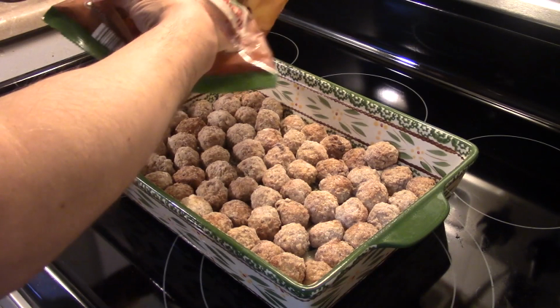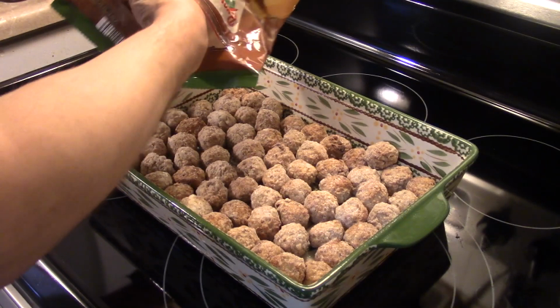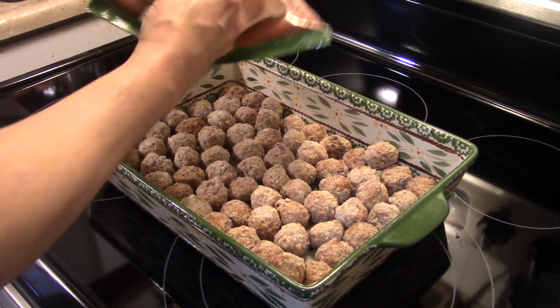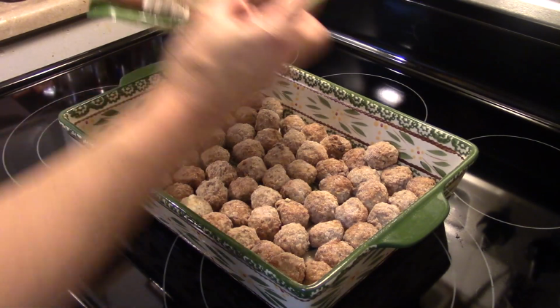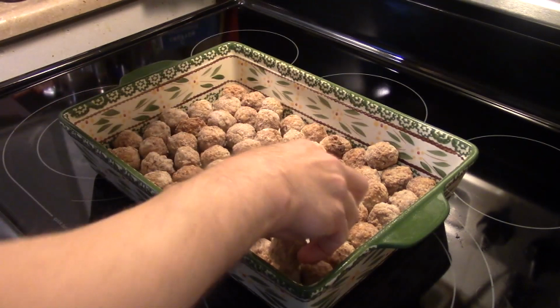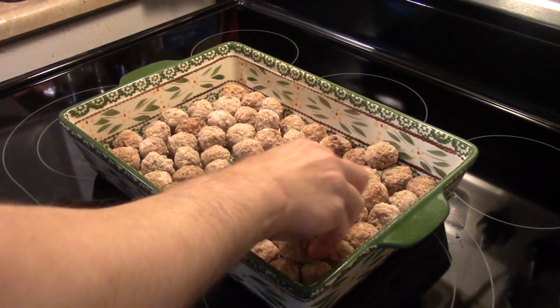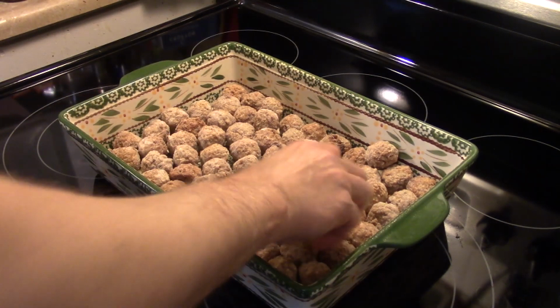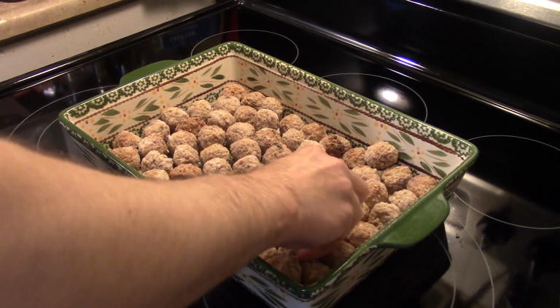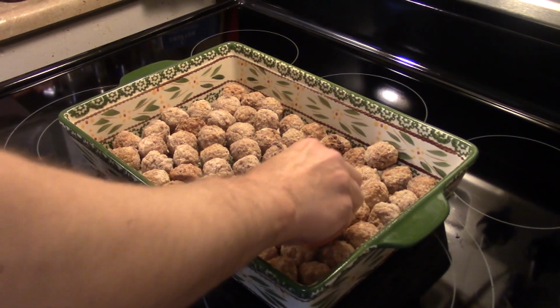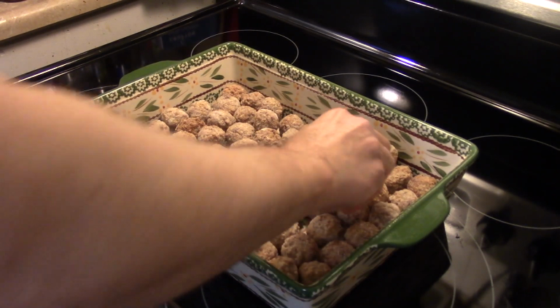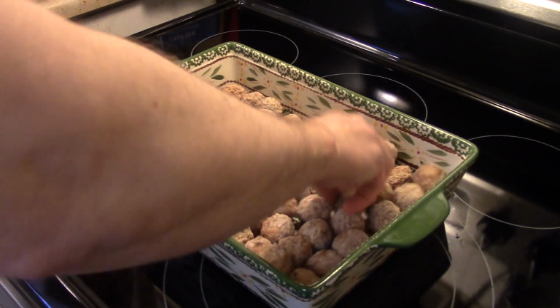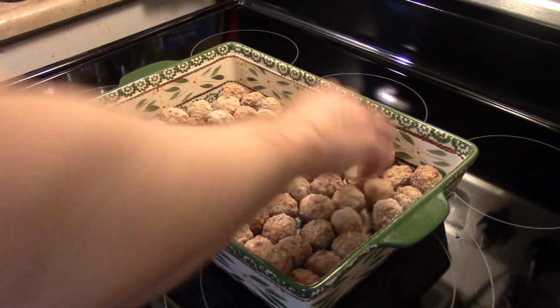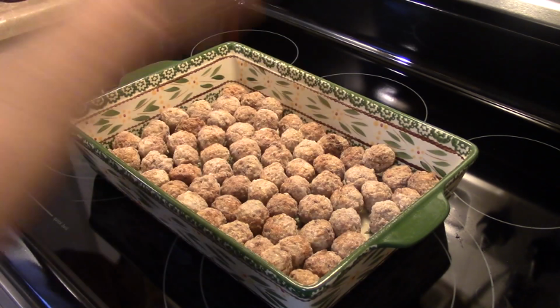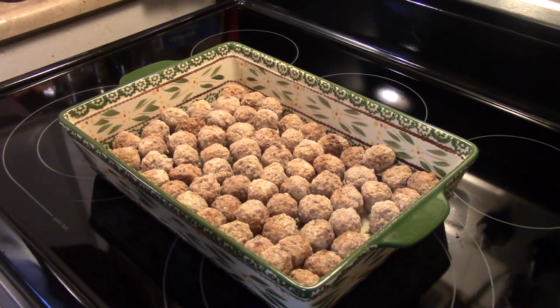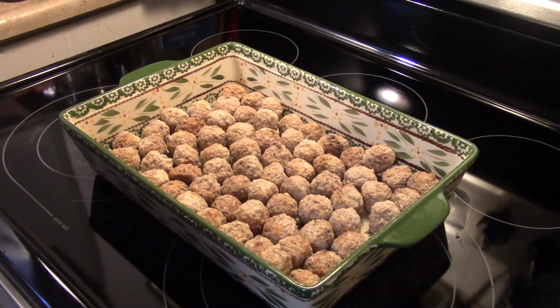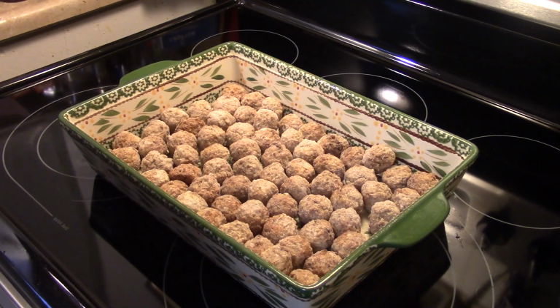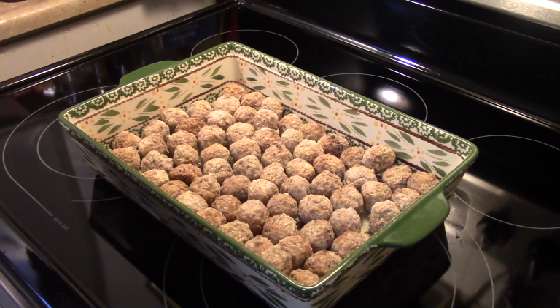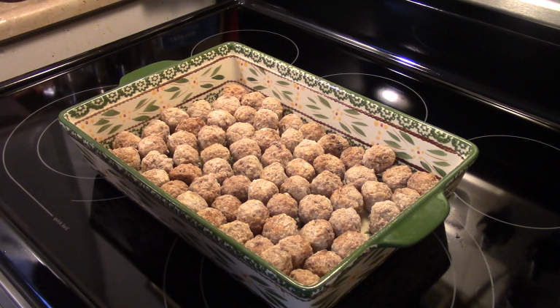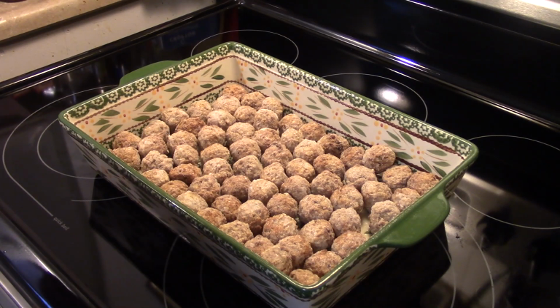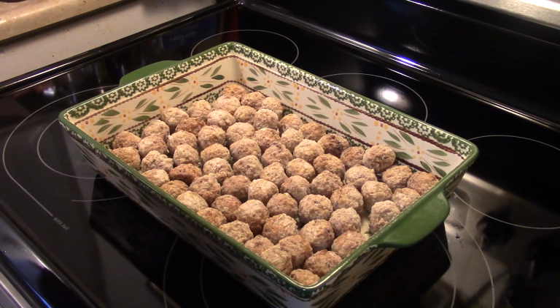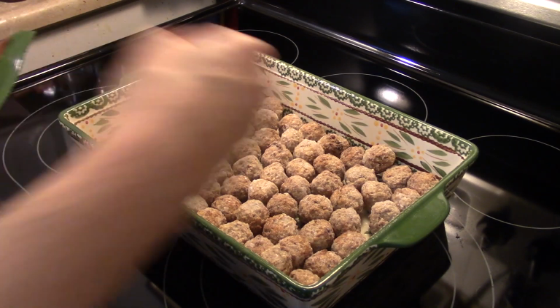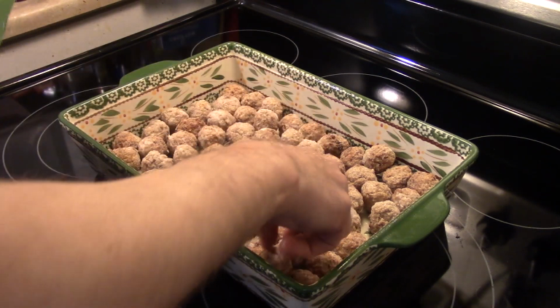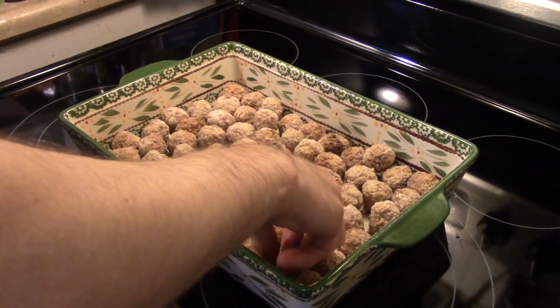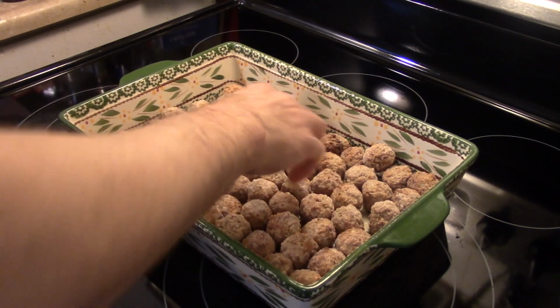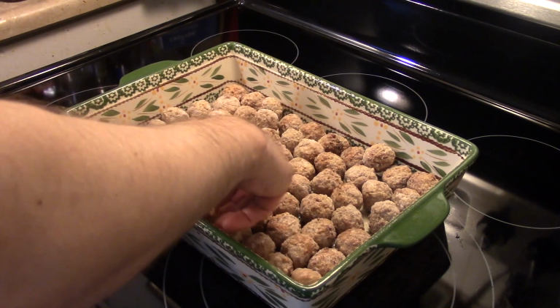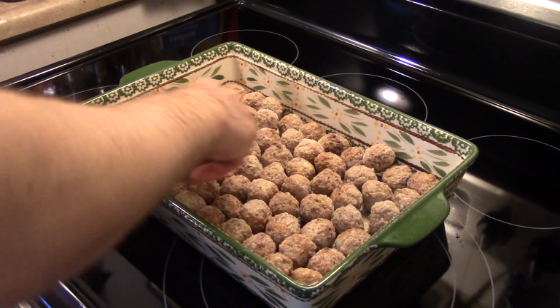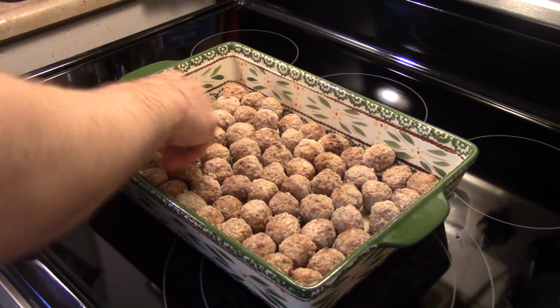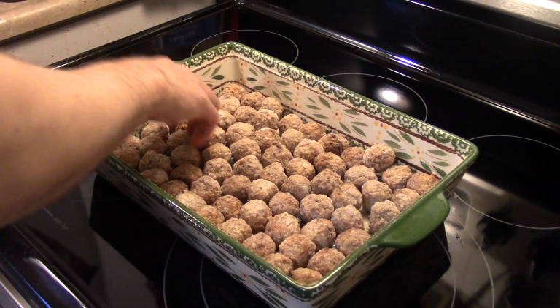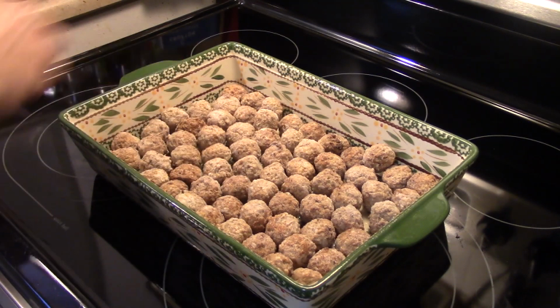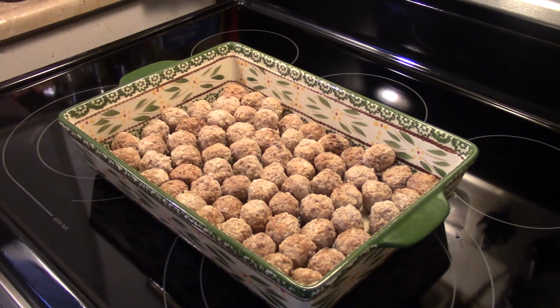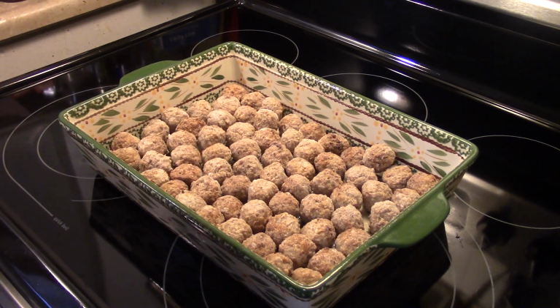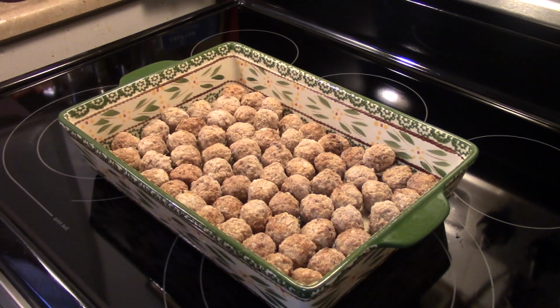There are one or two stubborn ones in there. Now what I'm going to do is put this in a 350 degree oven for about 20 minutes to give the meatballs a head start on cooking.